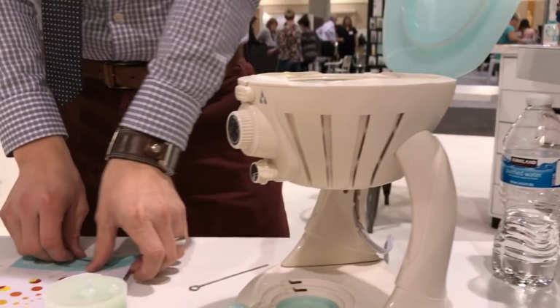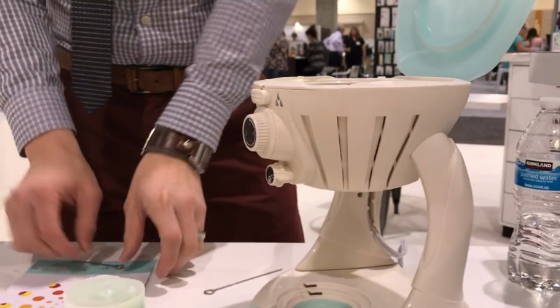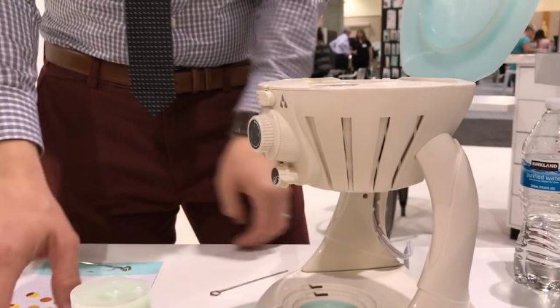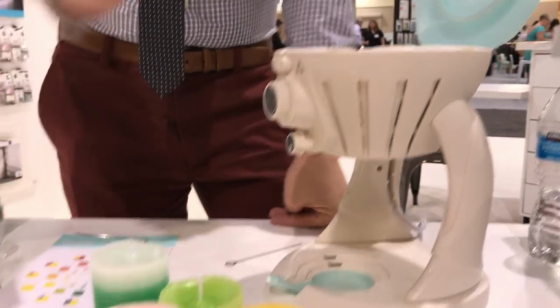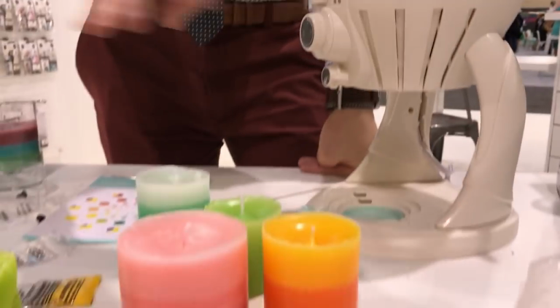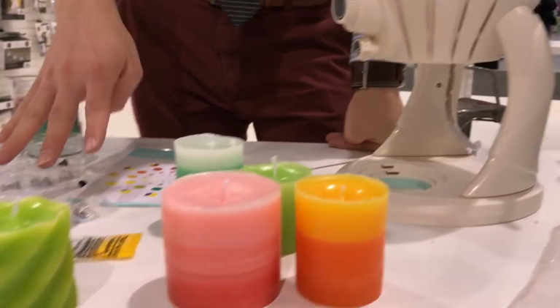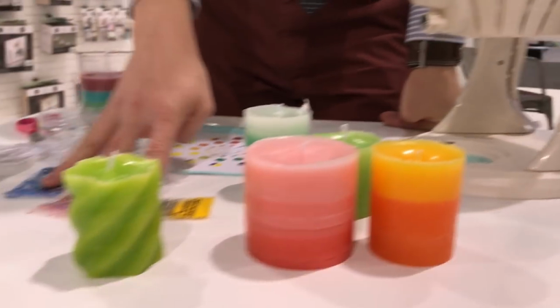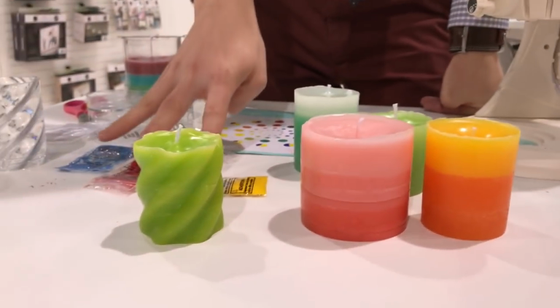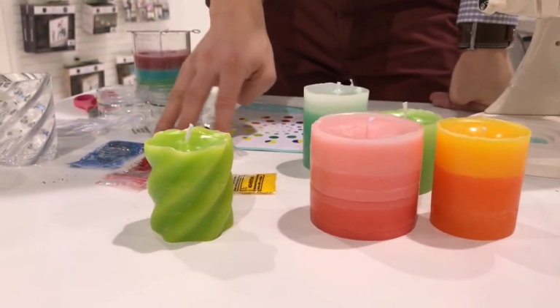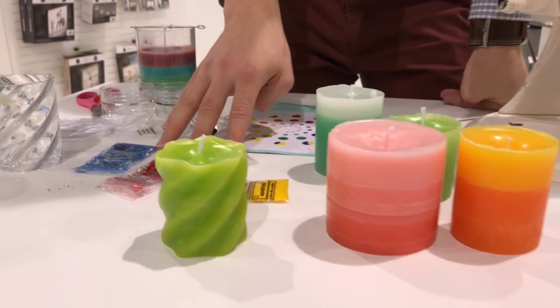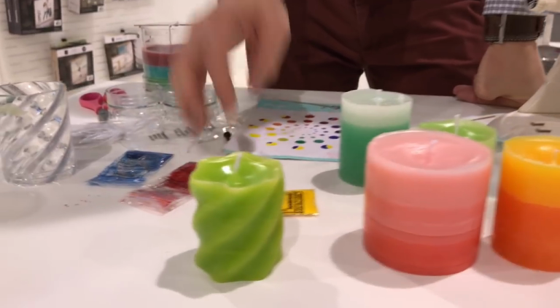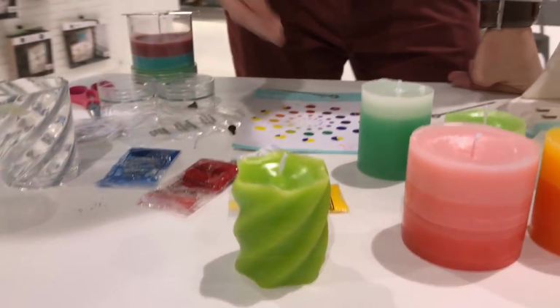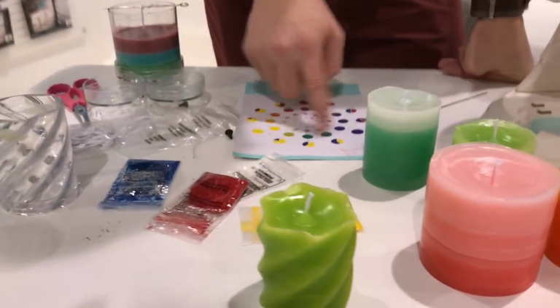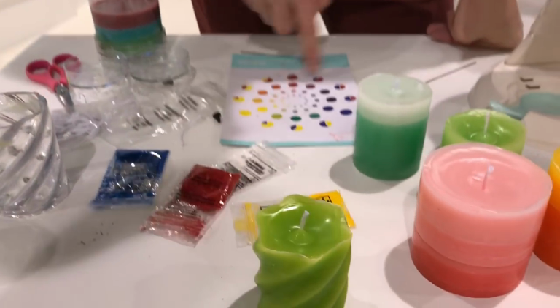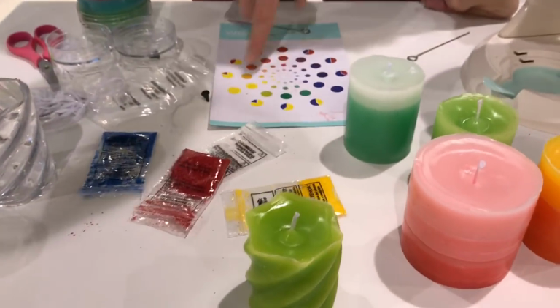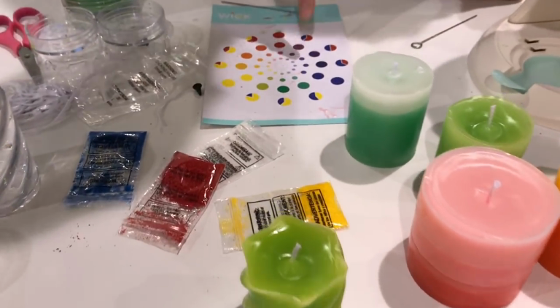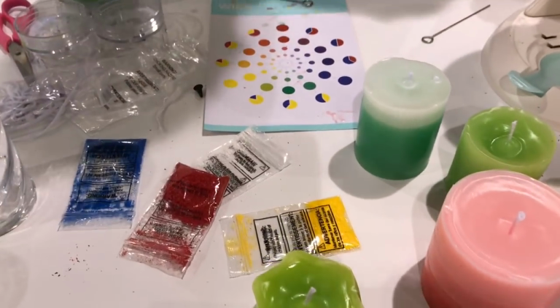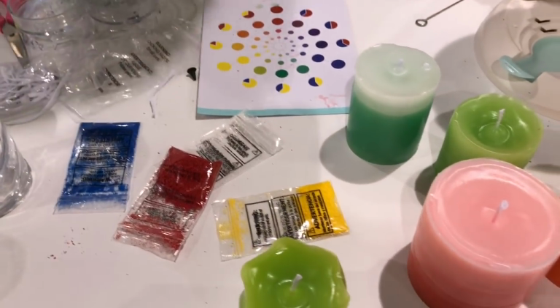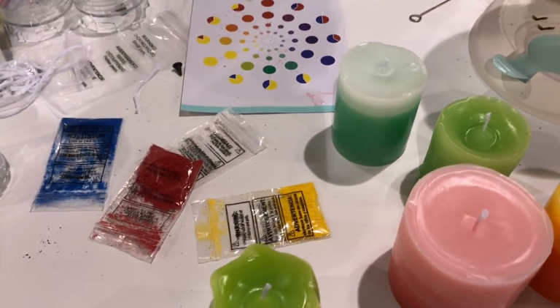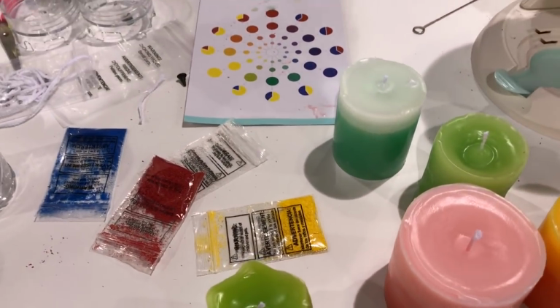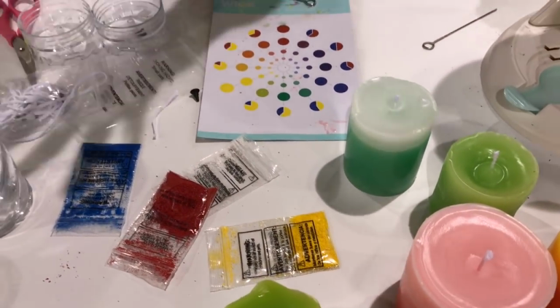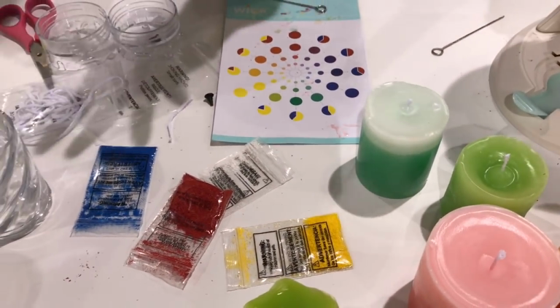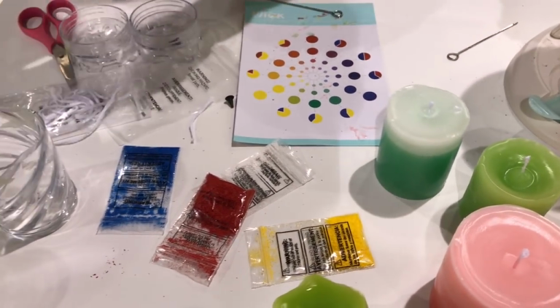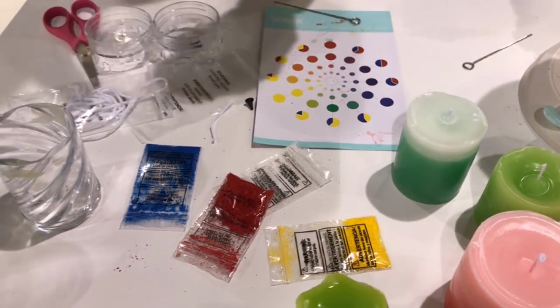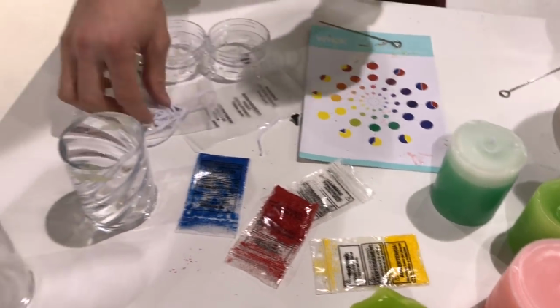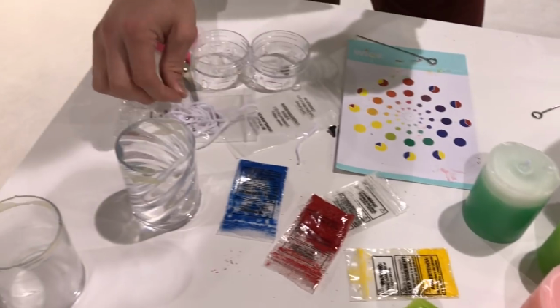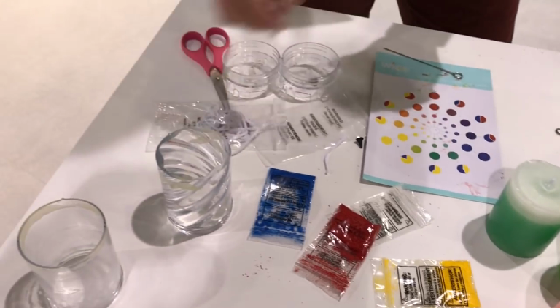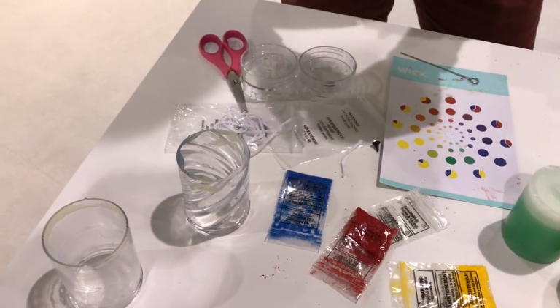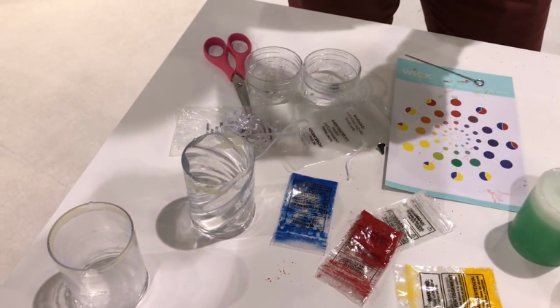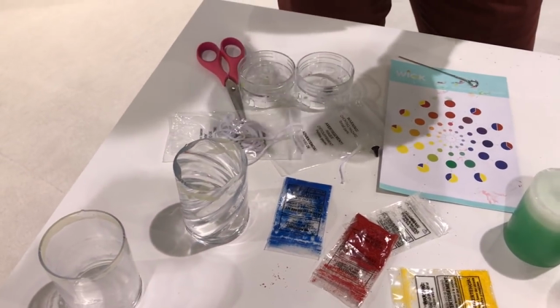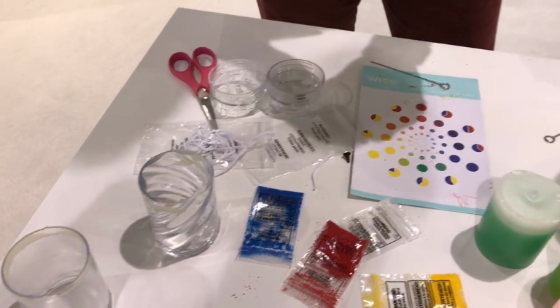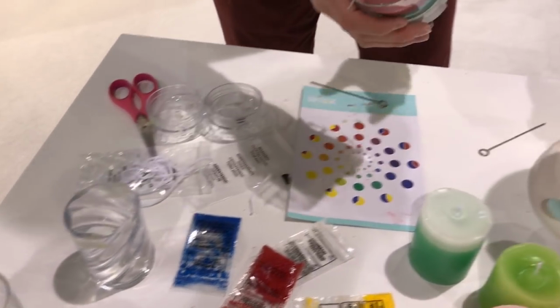It comes with the wax, it comes with four different colors that you can mix to create pretty much any color that you want. It comes with three different molds as well as the wick string, the stoppers, and the posts.